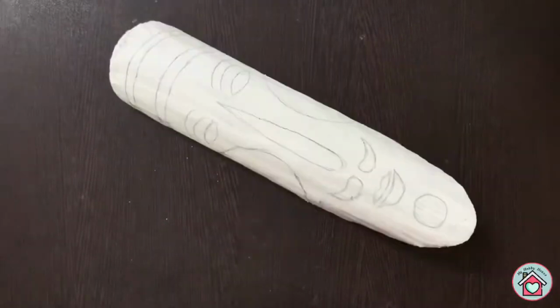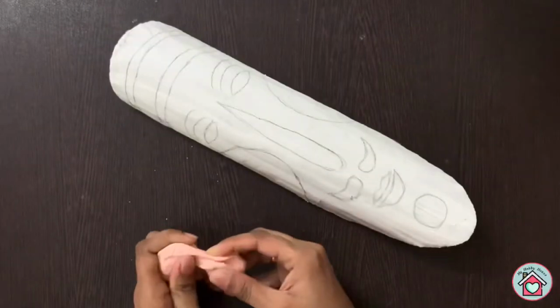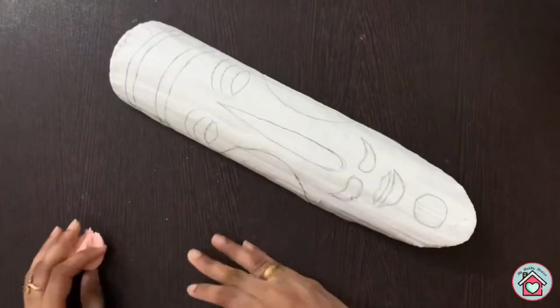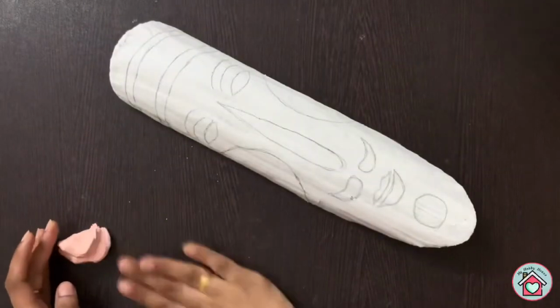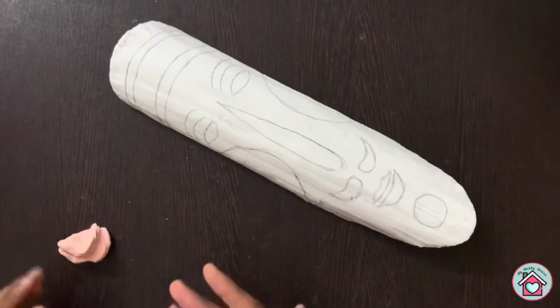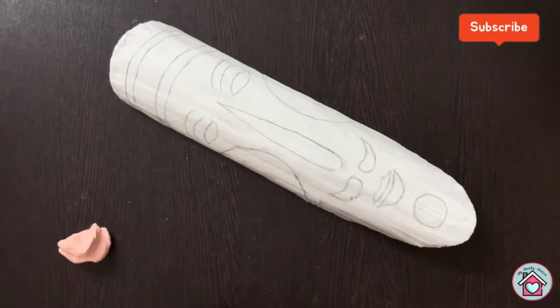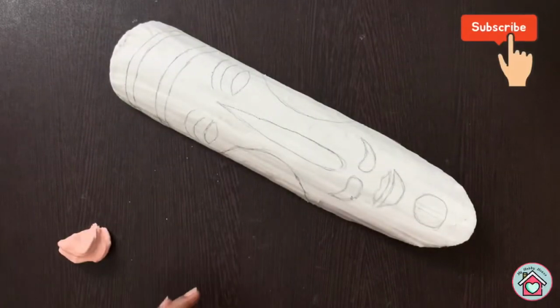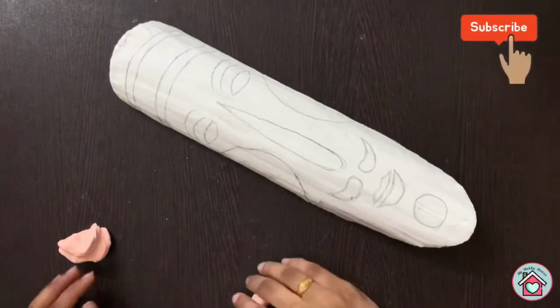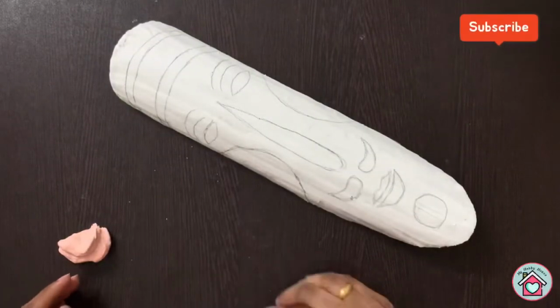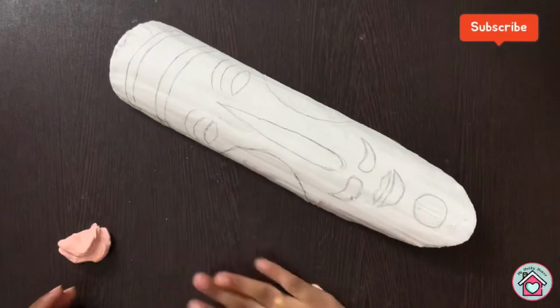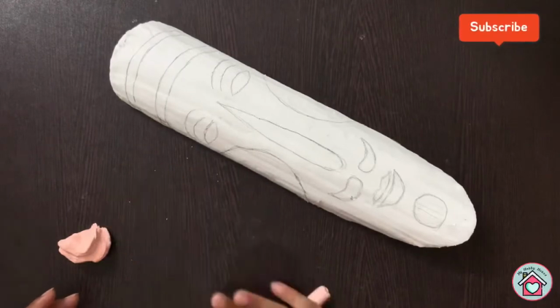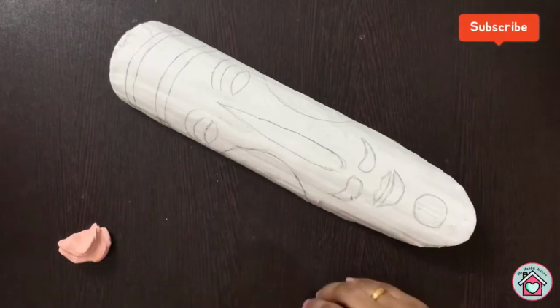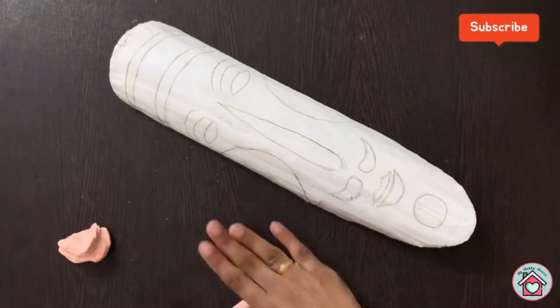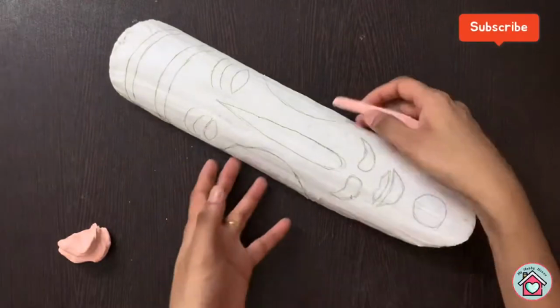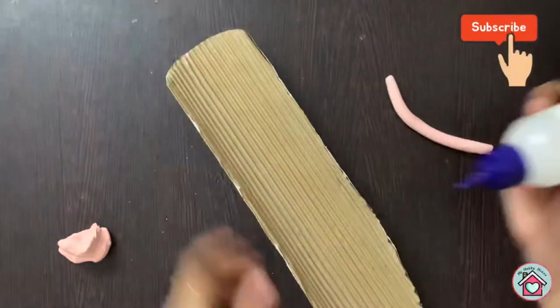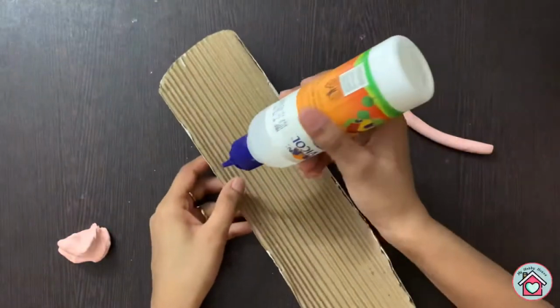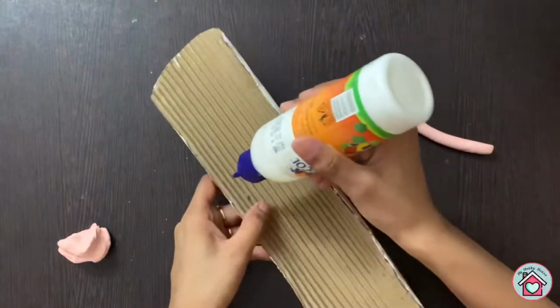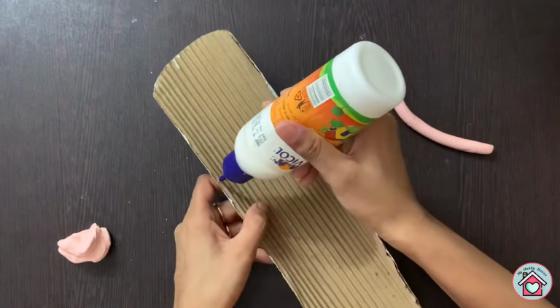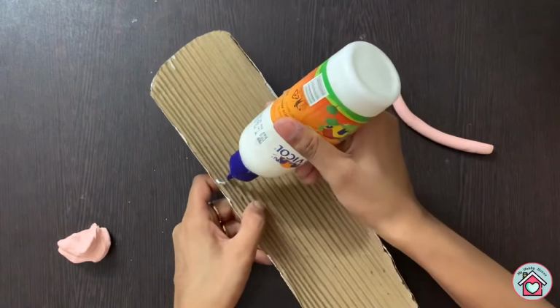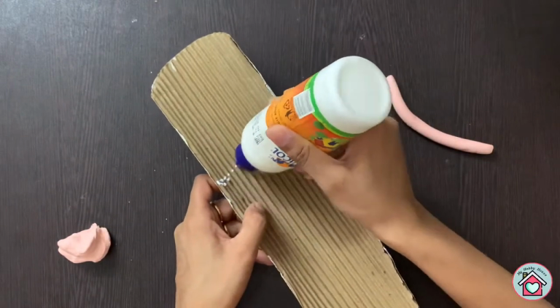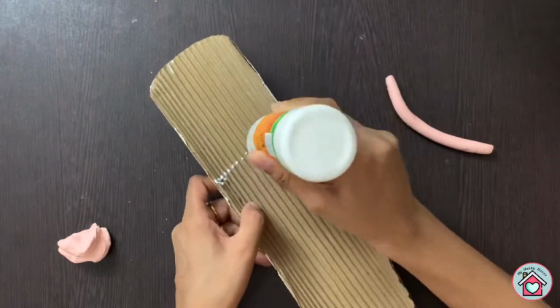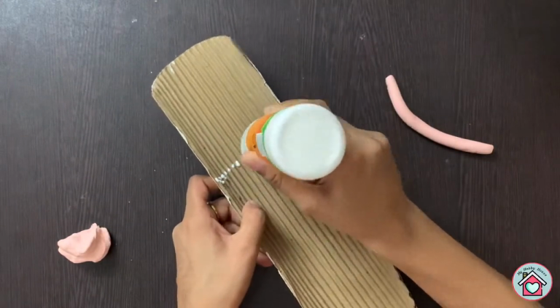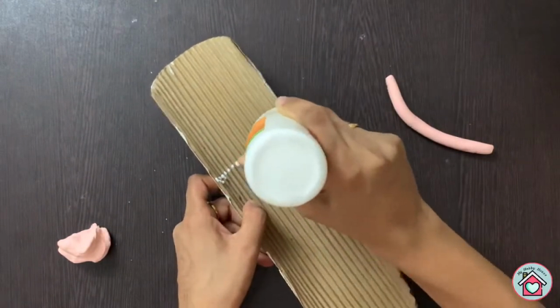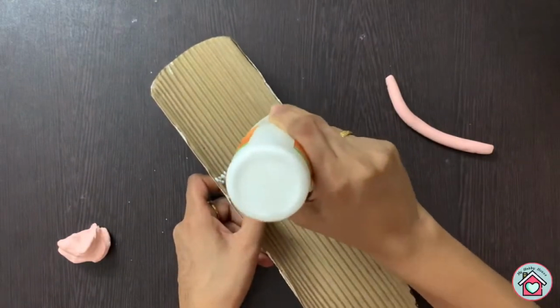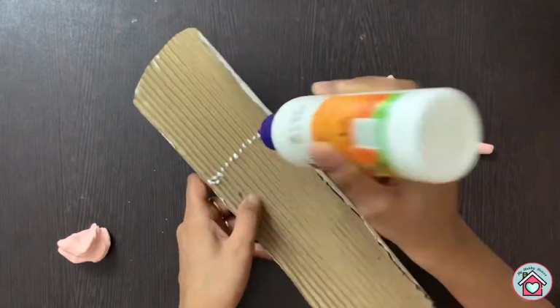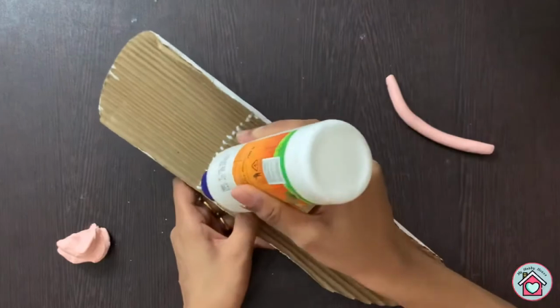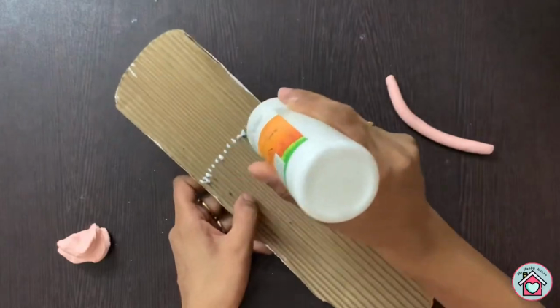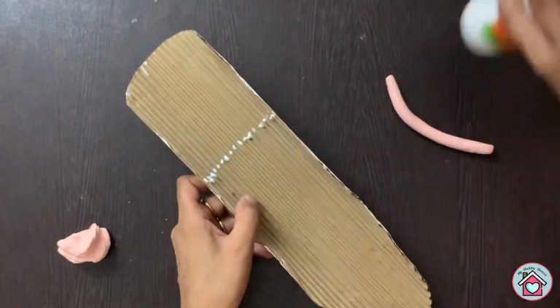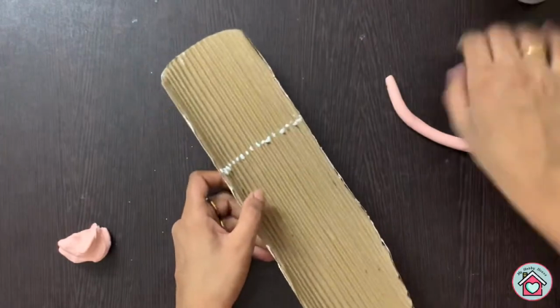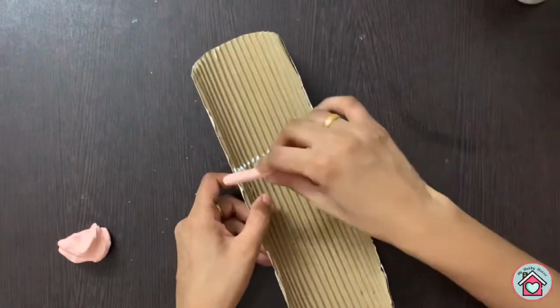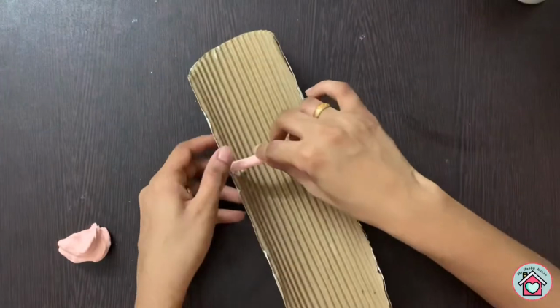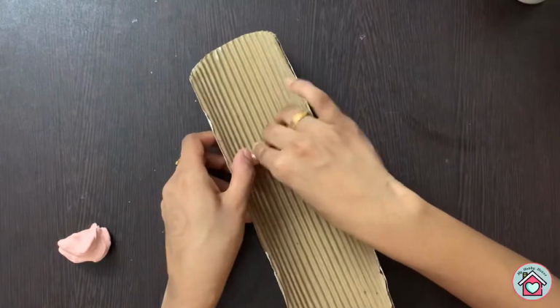Now take some air dry clay and stick it on the back side of the mask. This makes sure the cardboard holds its shape and also gives some extra support.